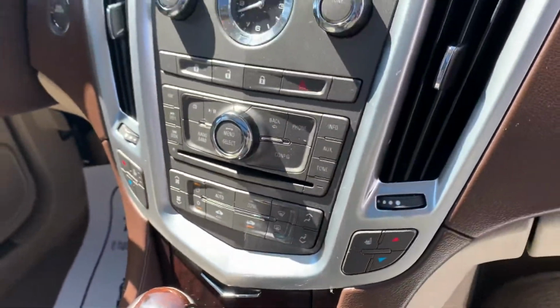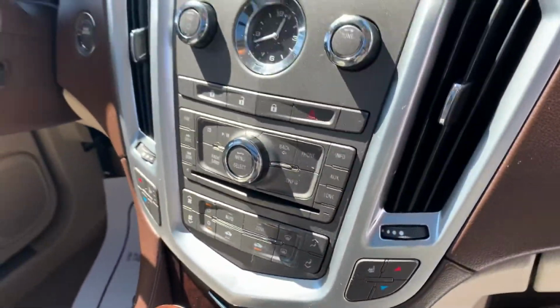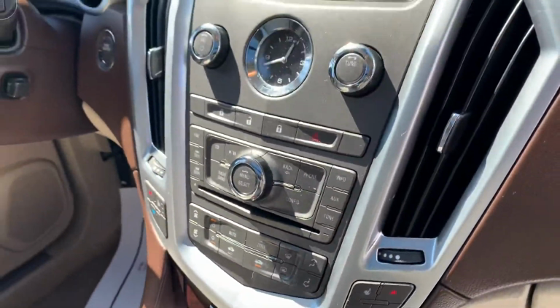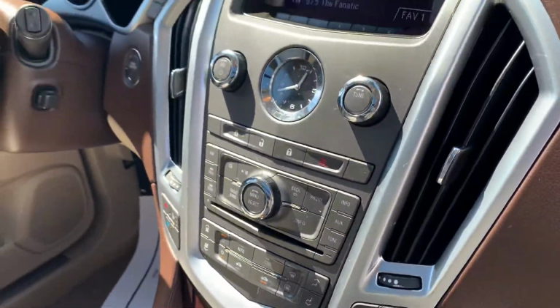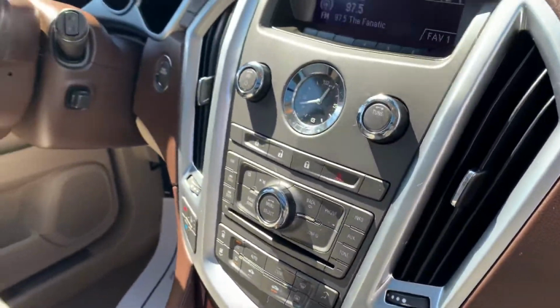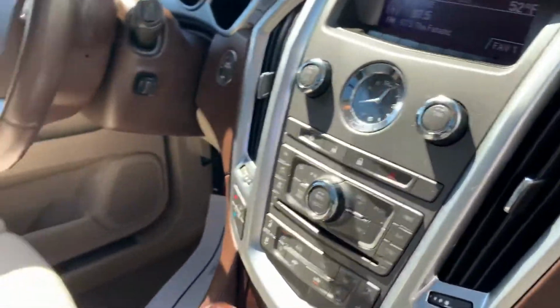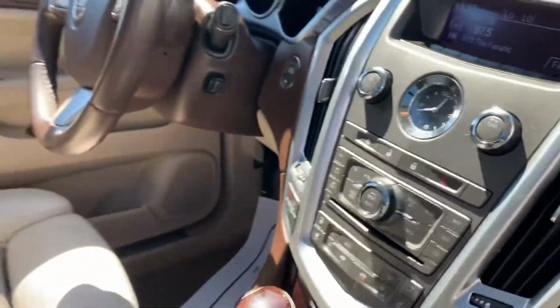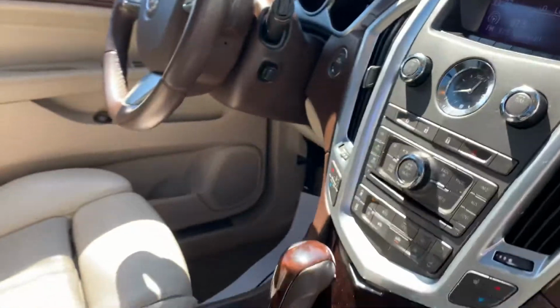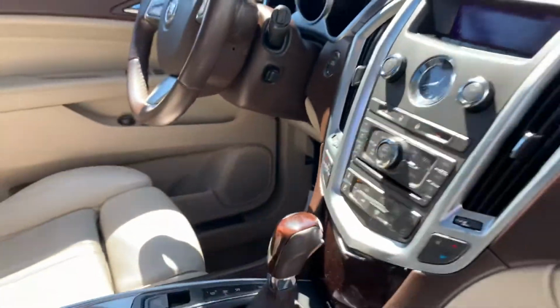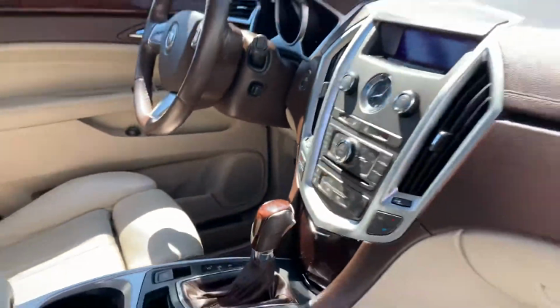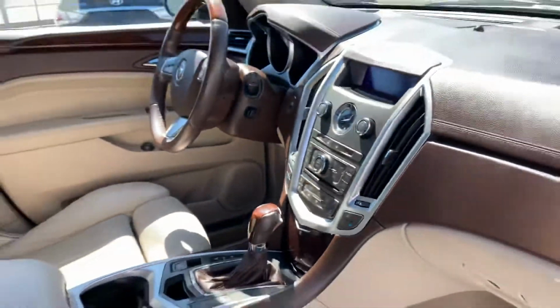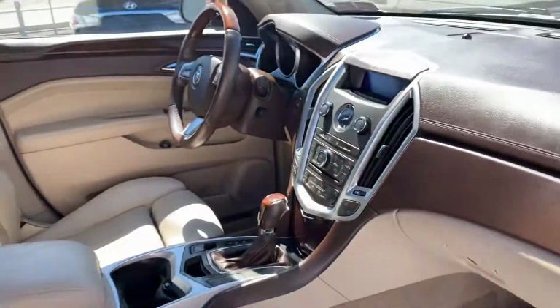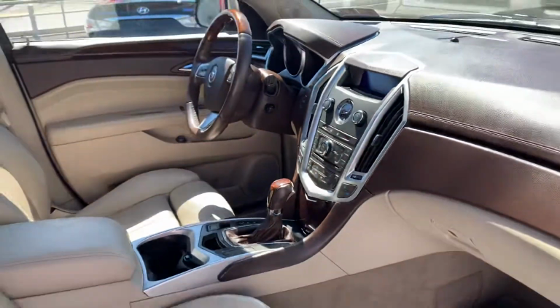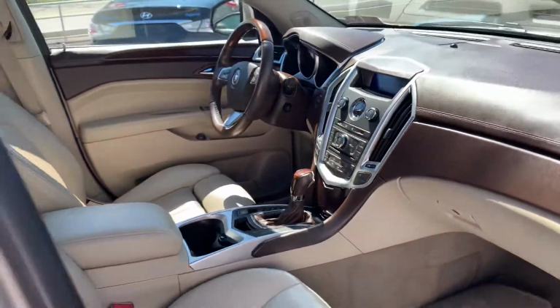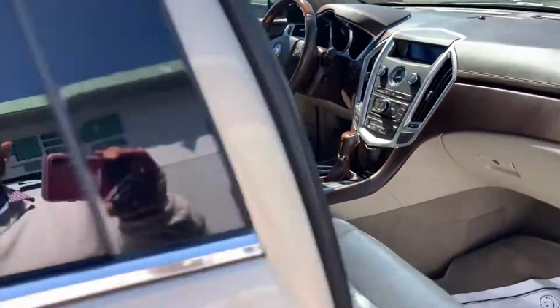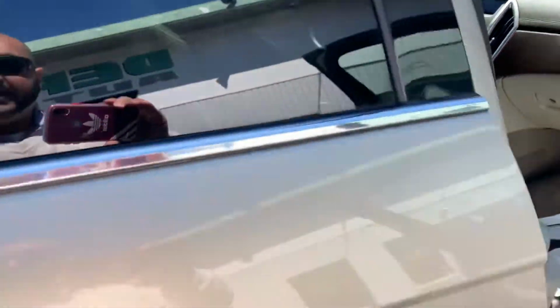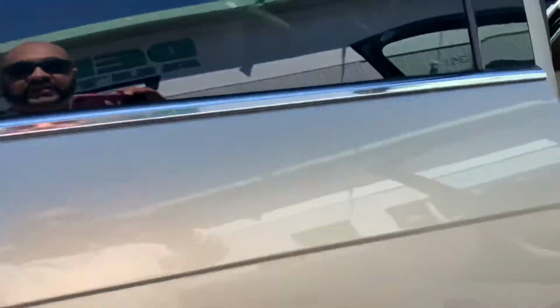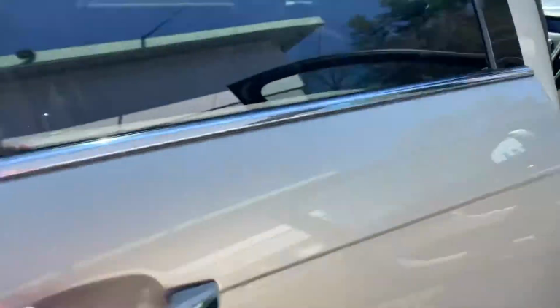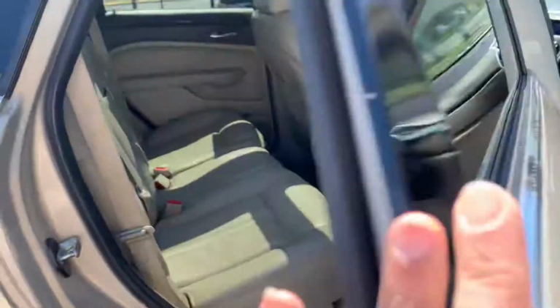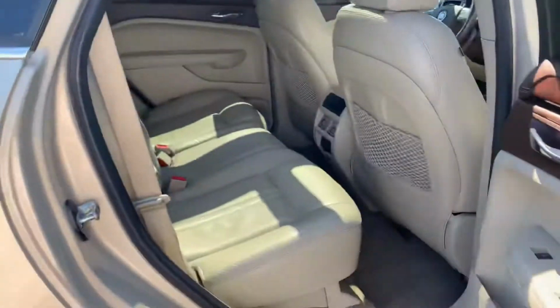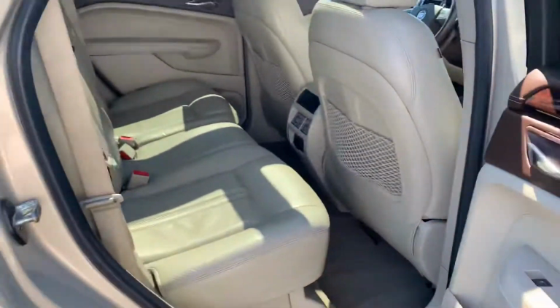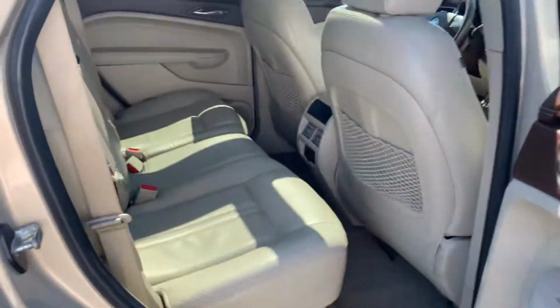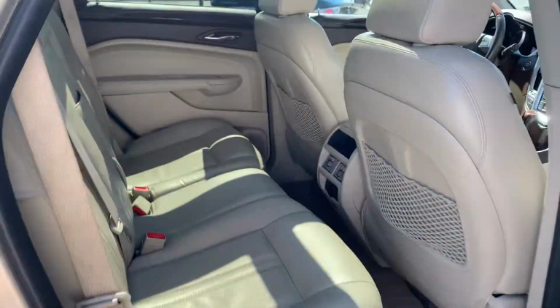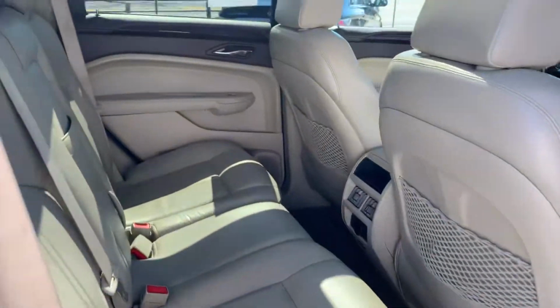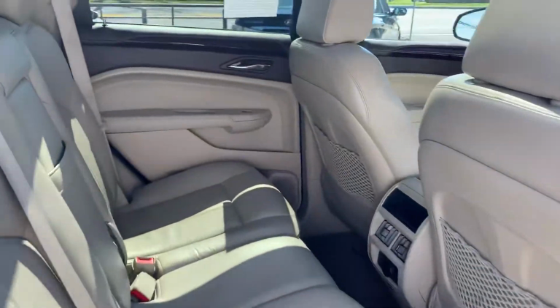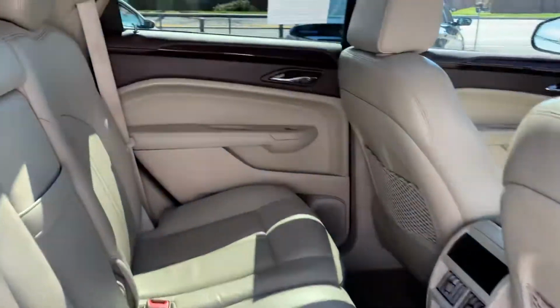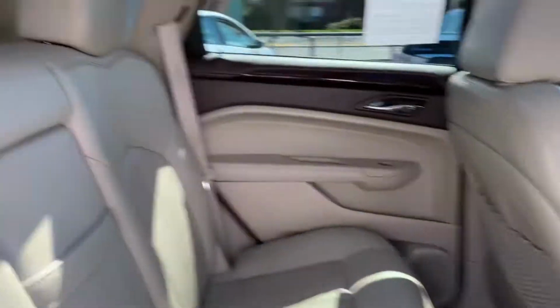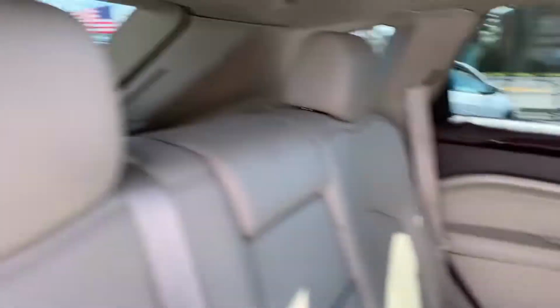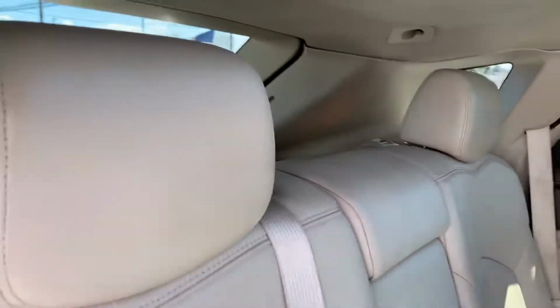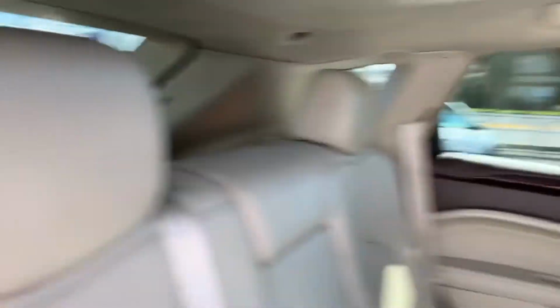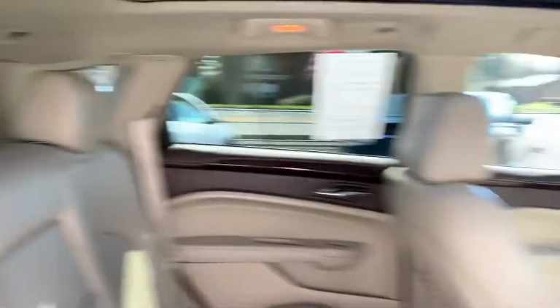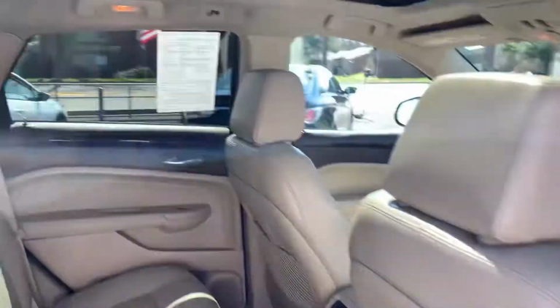You got heated and air conditioned seats. You got a push-to-start engine. This is in great condition.